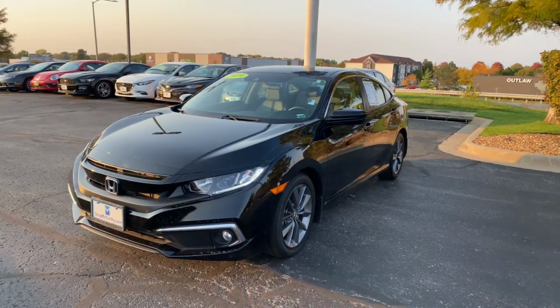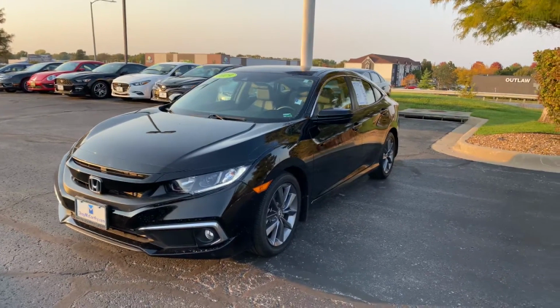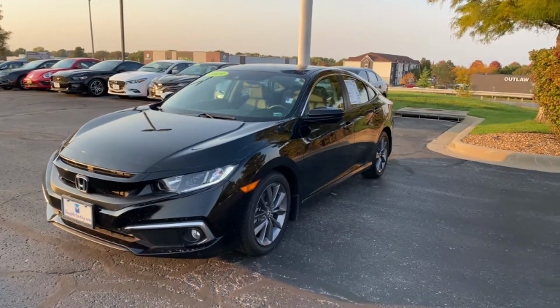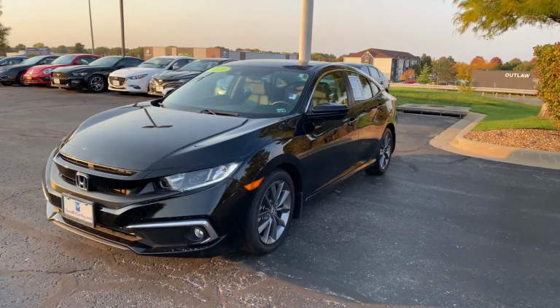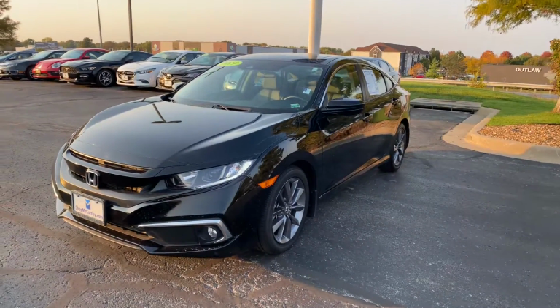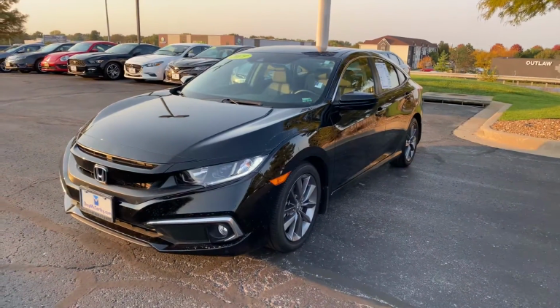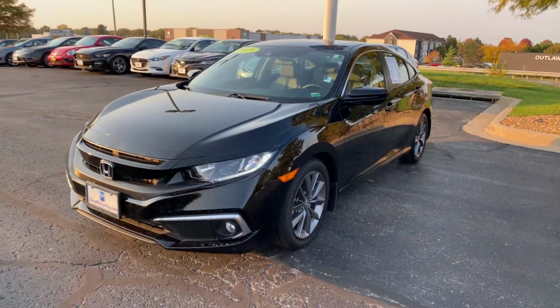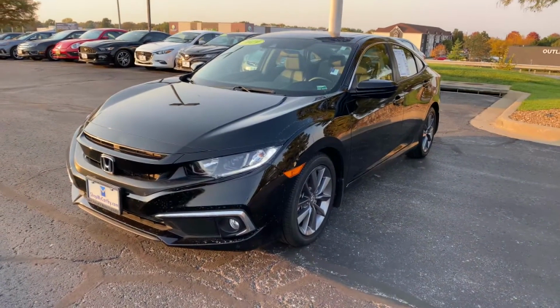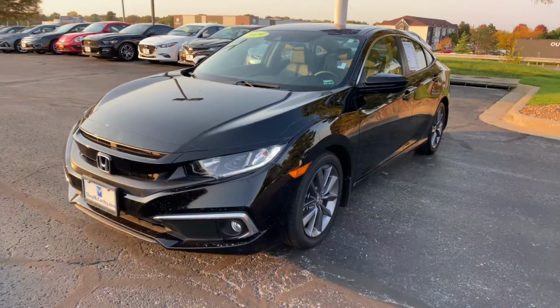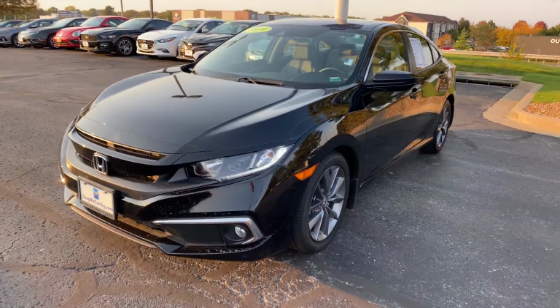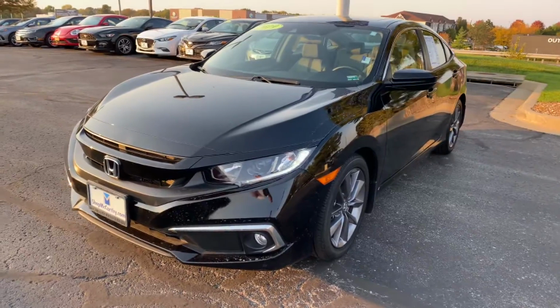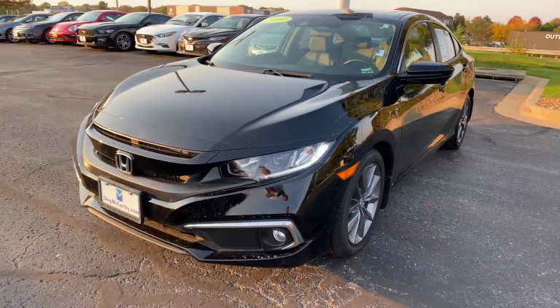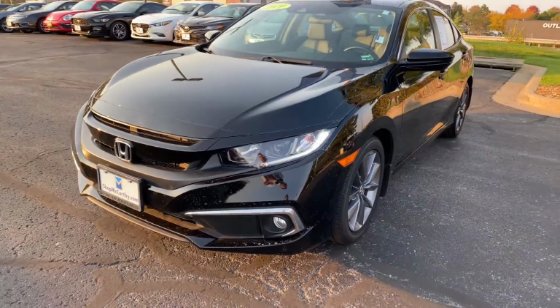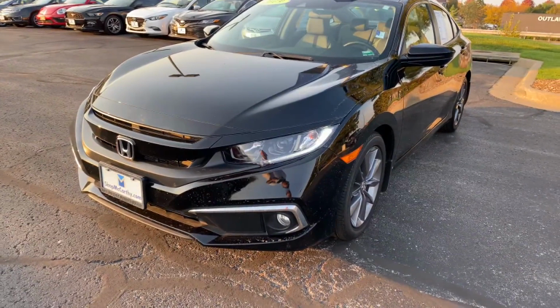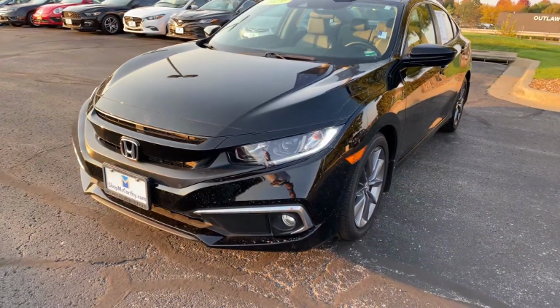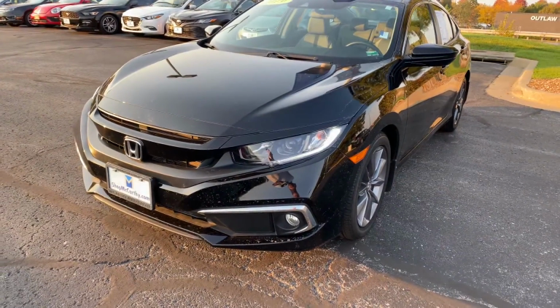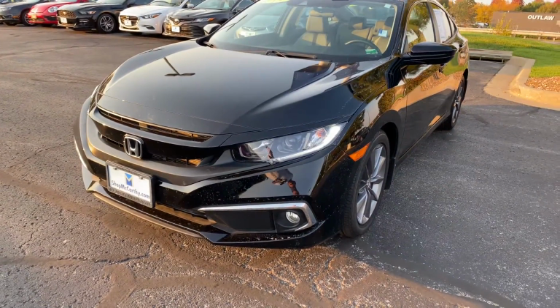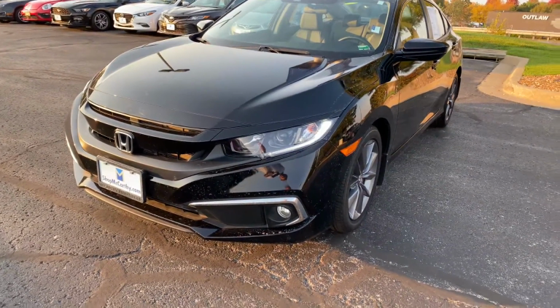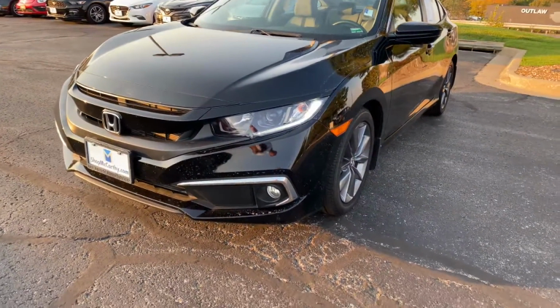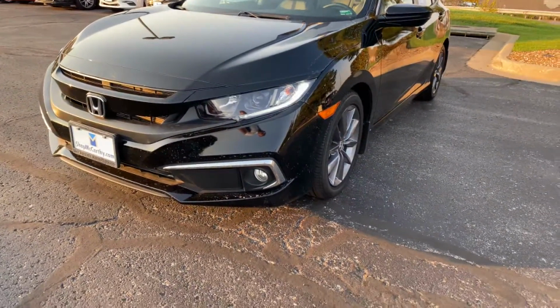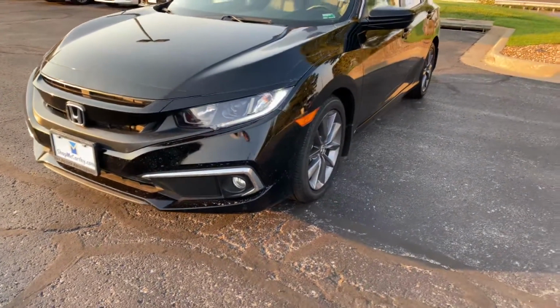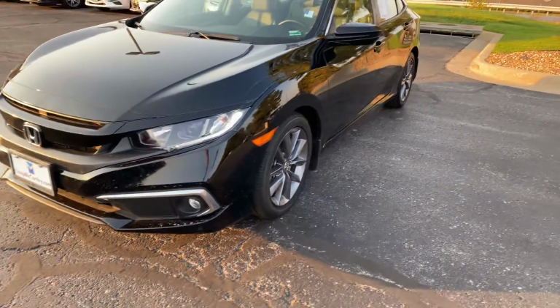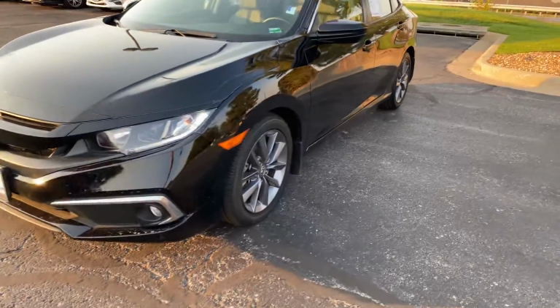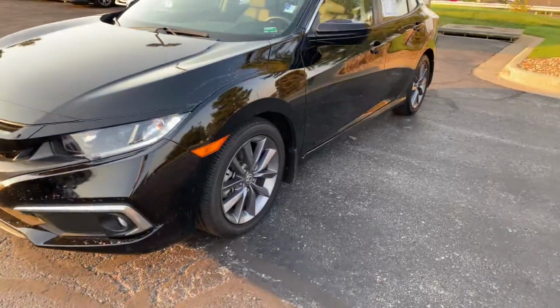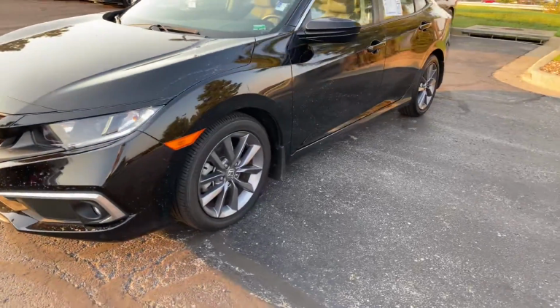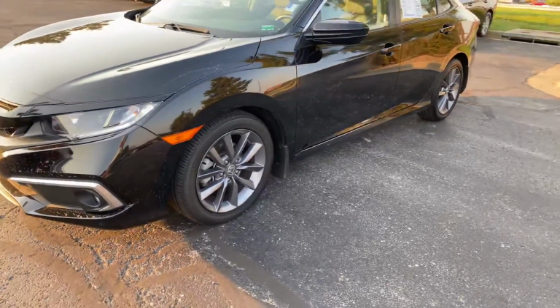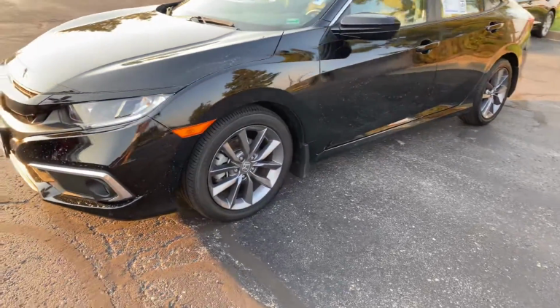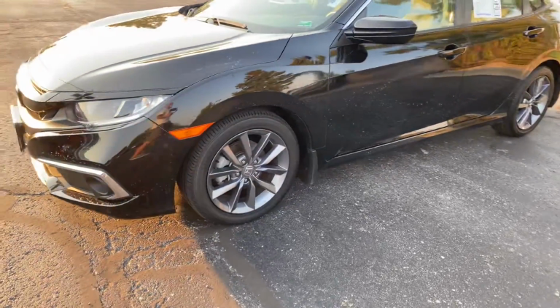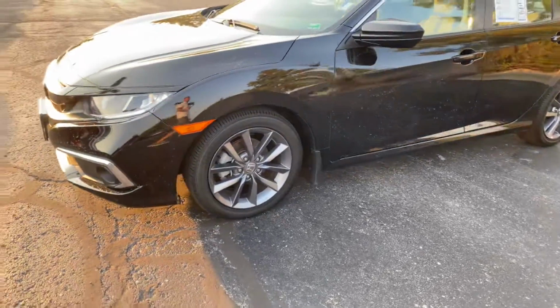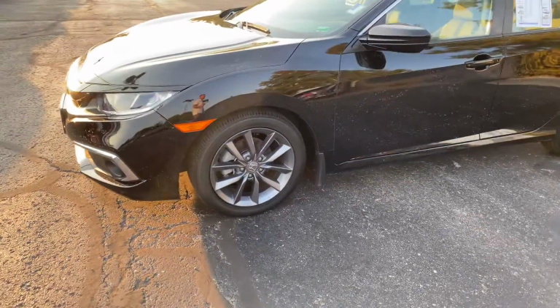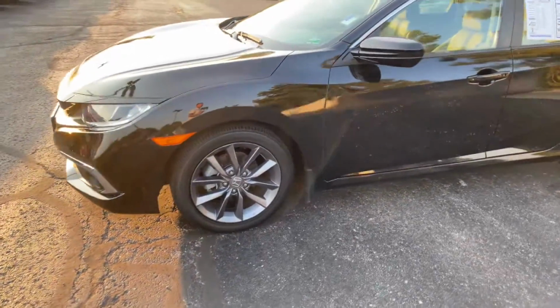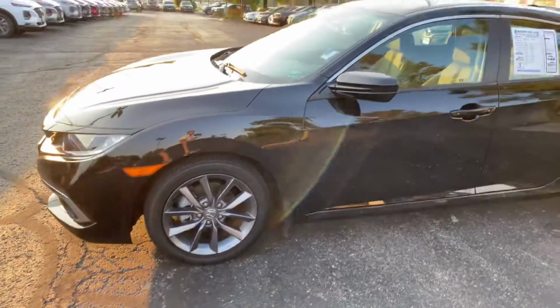It's a nice EX model. You've got some daytime running lights up front with projector beam headlights, halogen high beams, as well as halogen fog lights. A nice gray alloy wheel set on here for you.